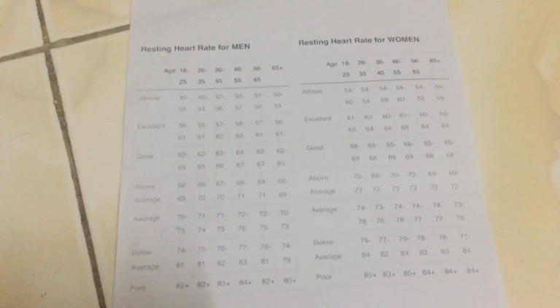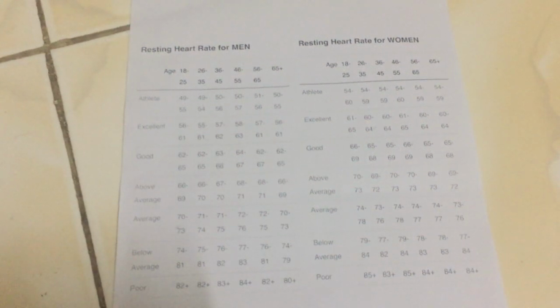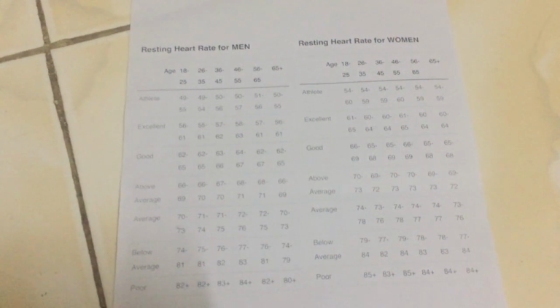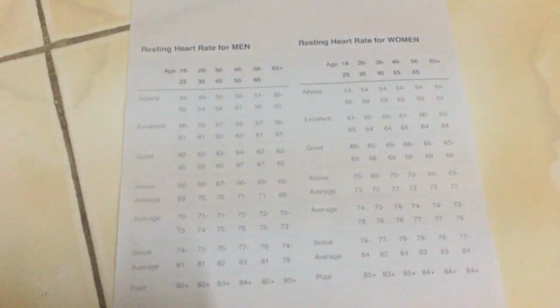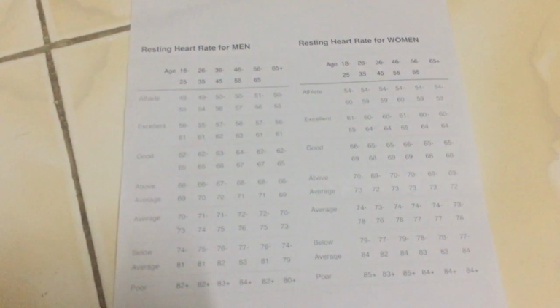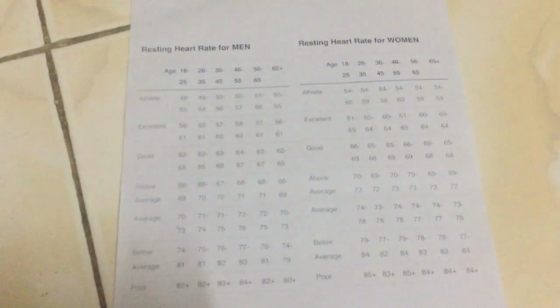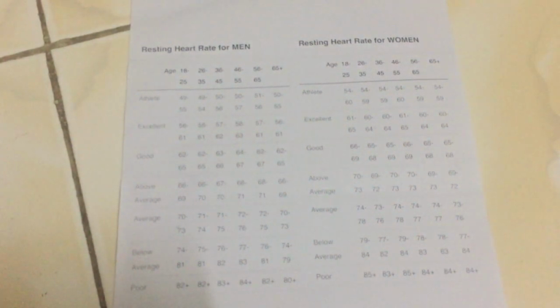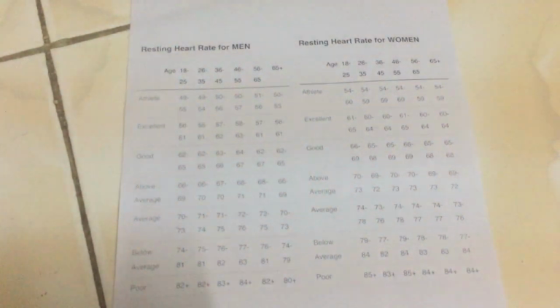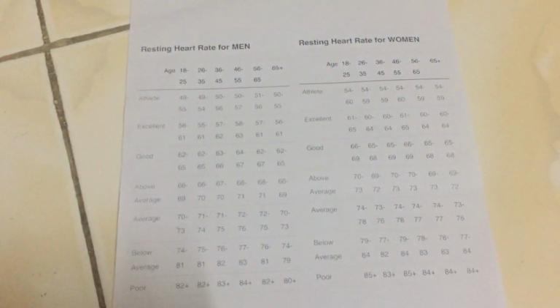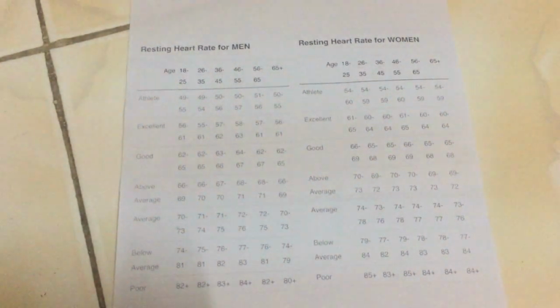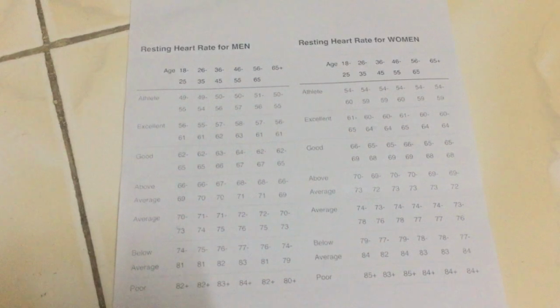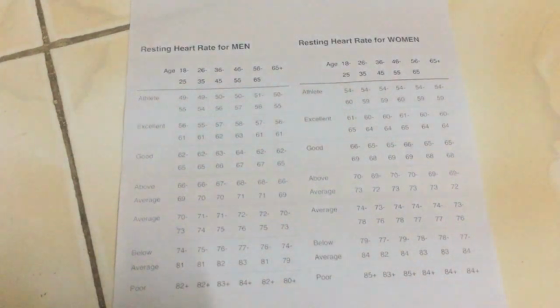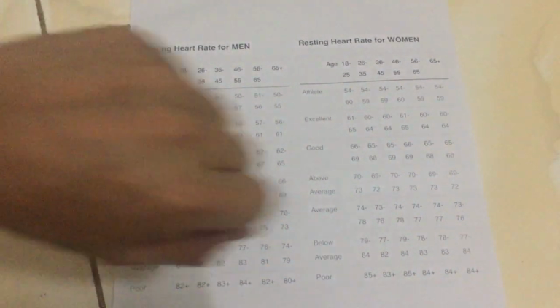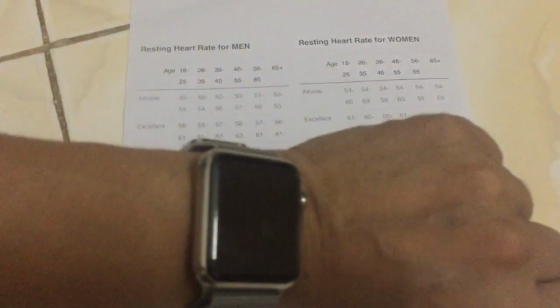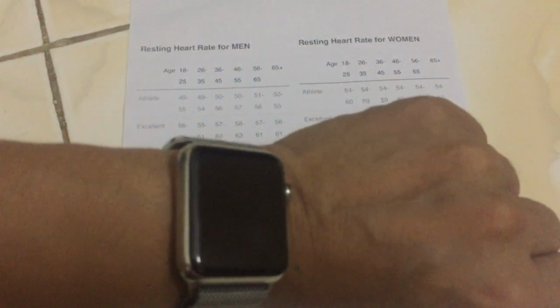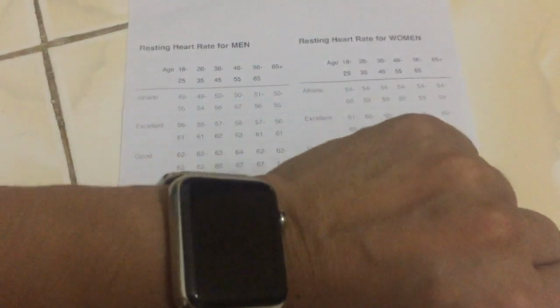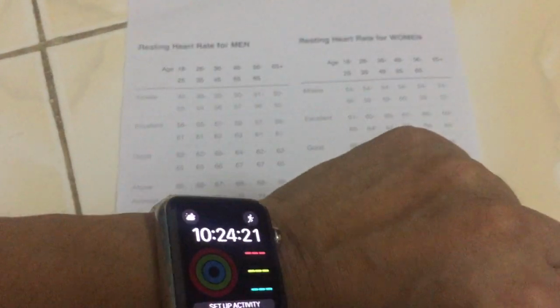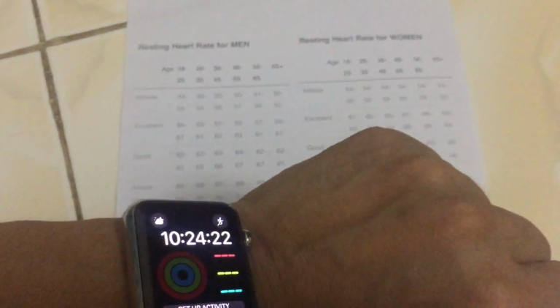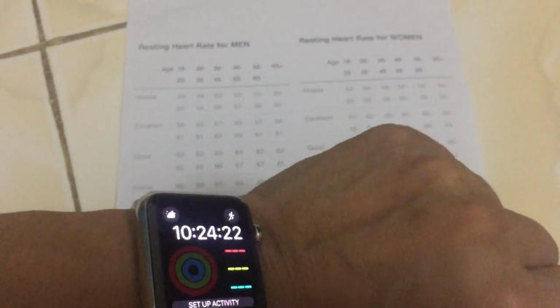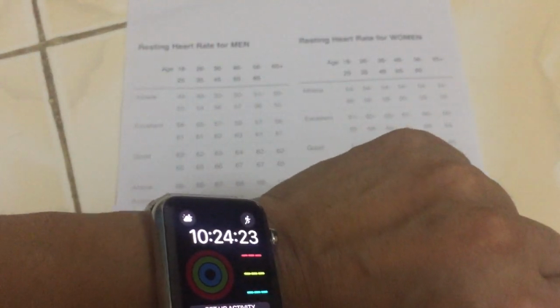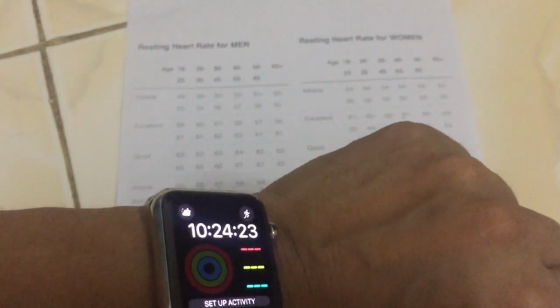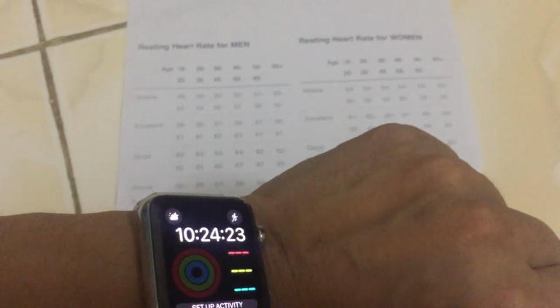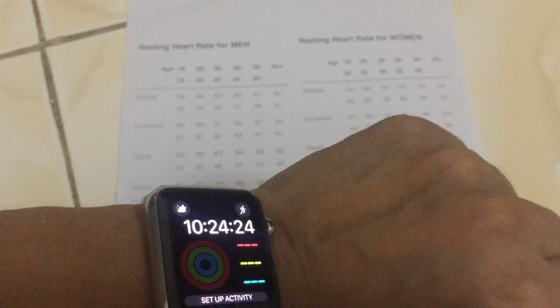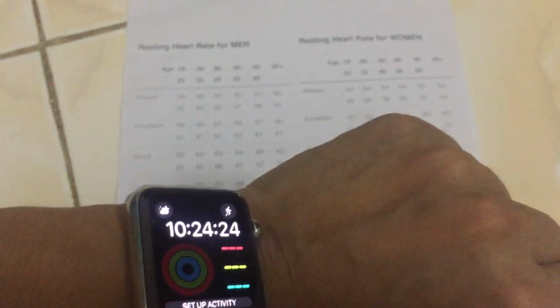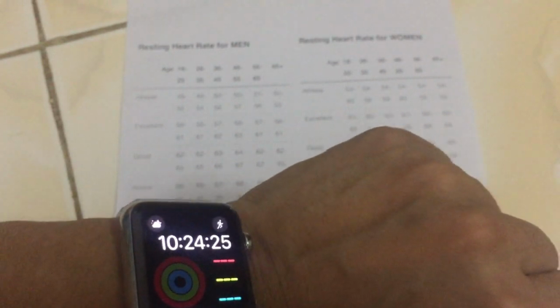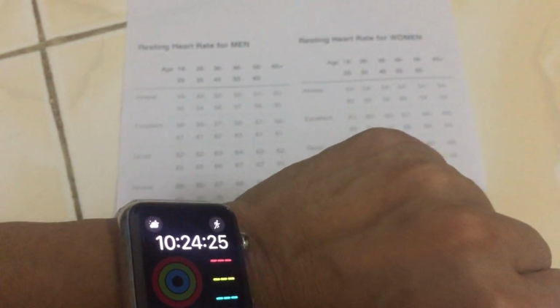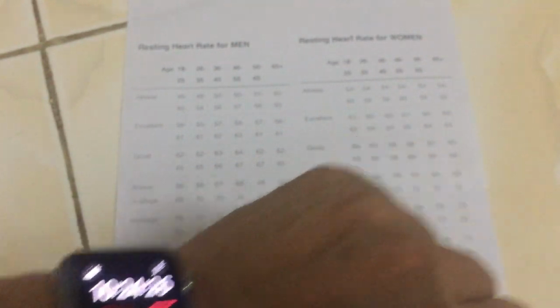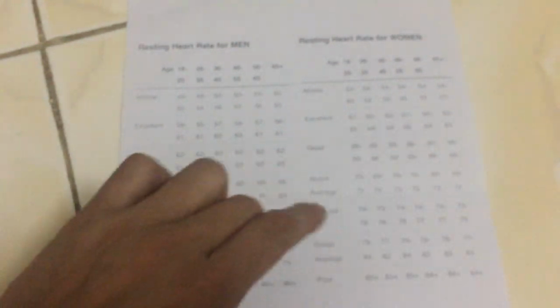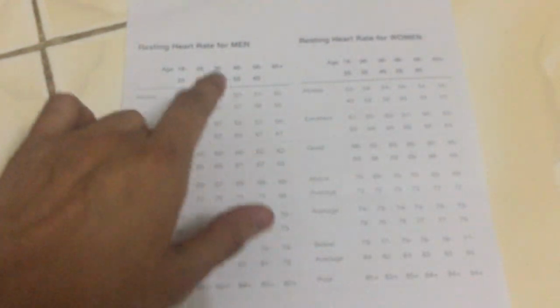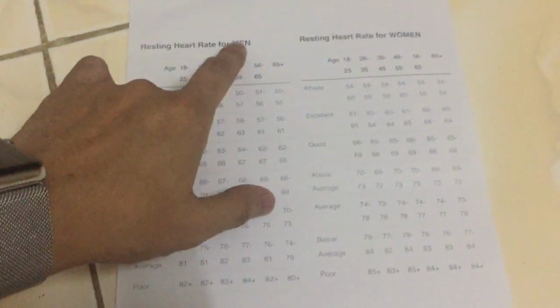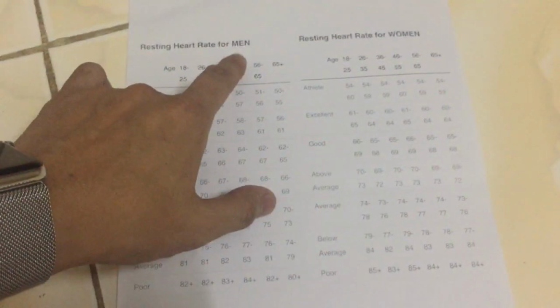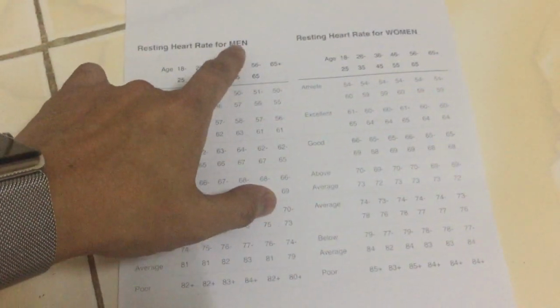Hello everyone, today I want to show you how to test the heart rate function of a power watch. Heart rate measurements are divided by gender - boy and girl, man and woman.